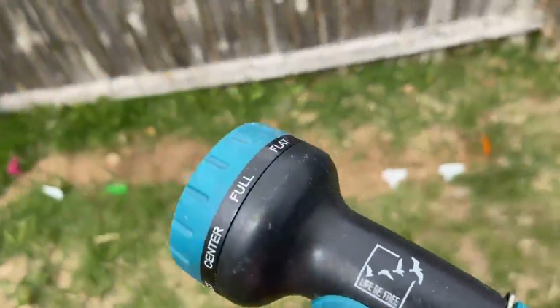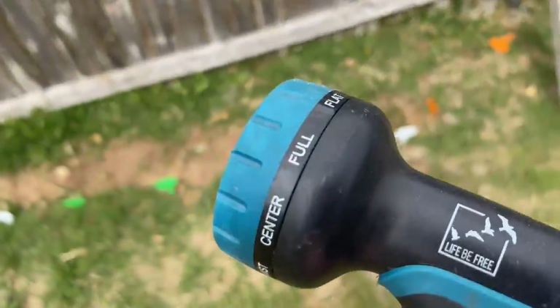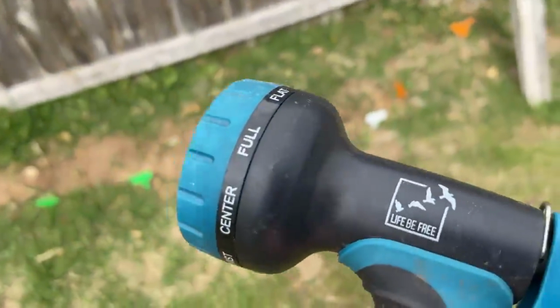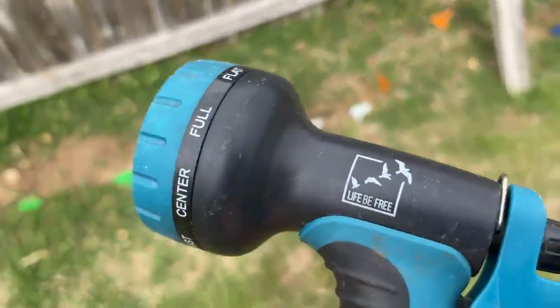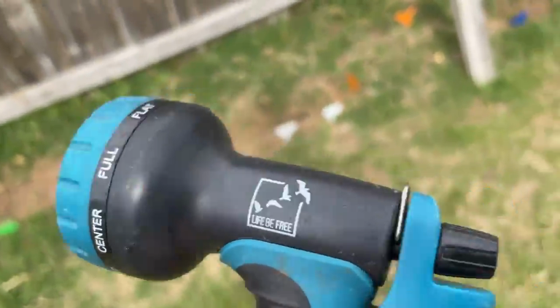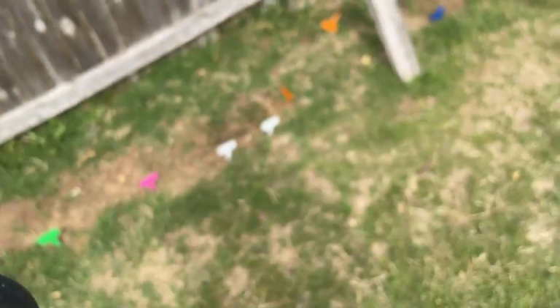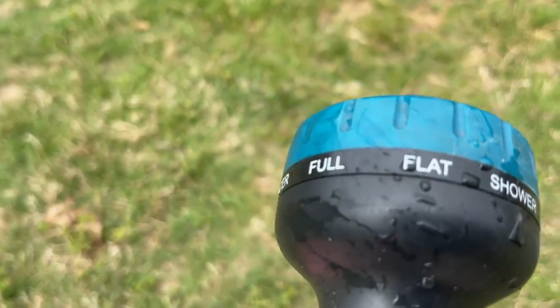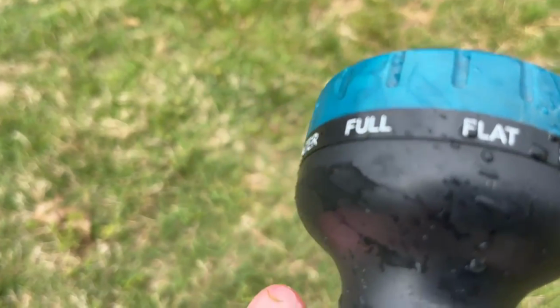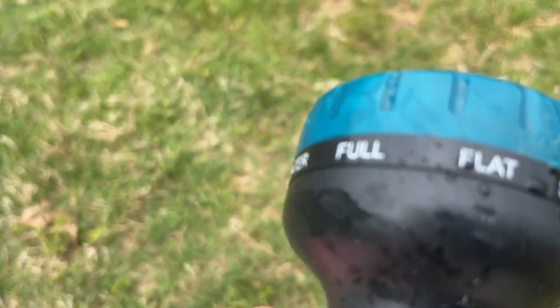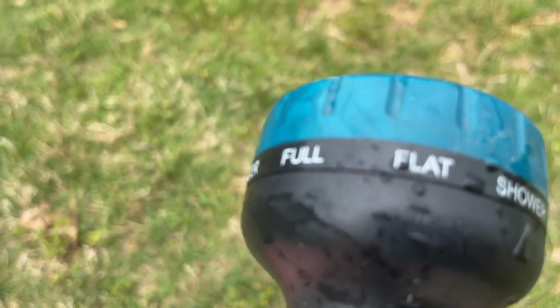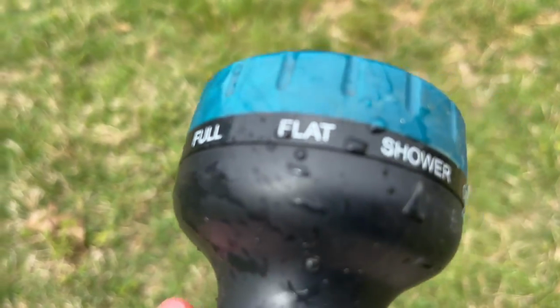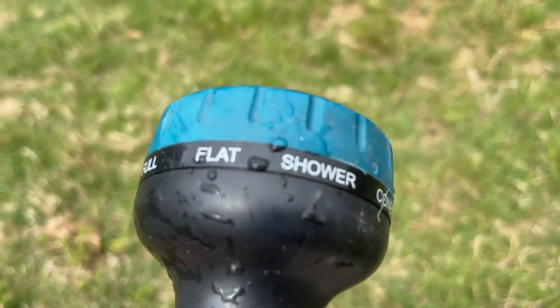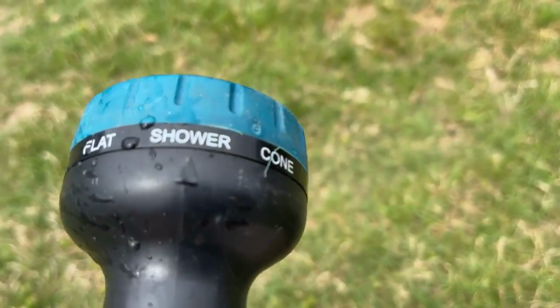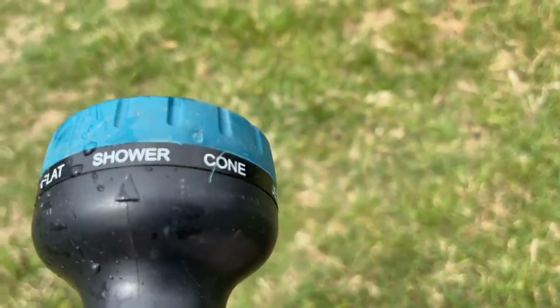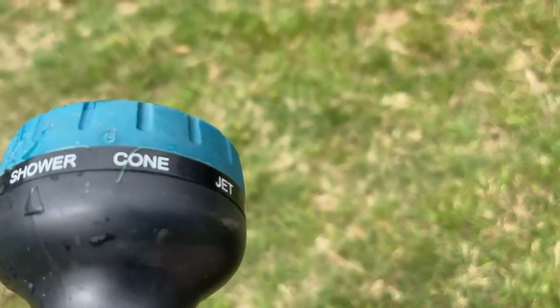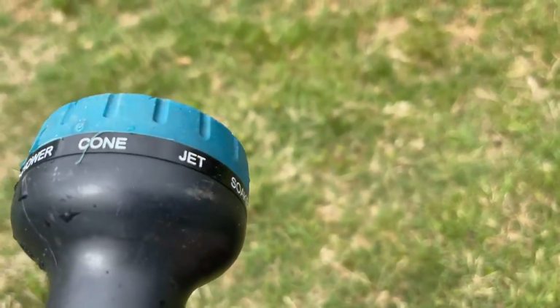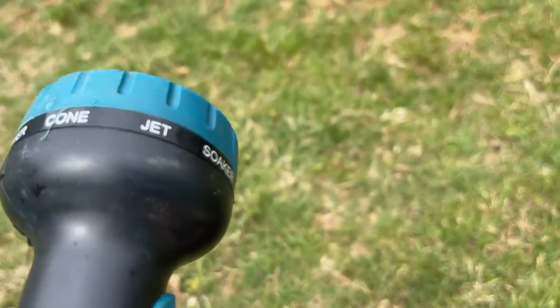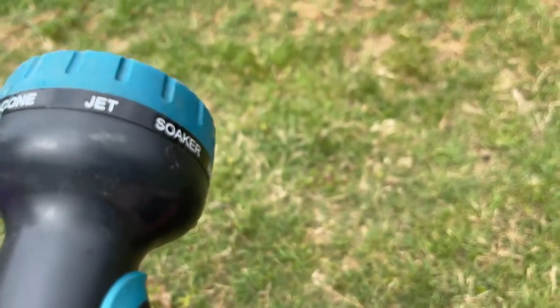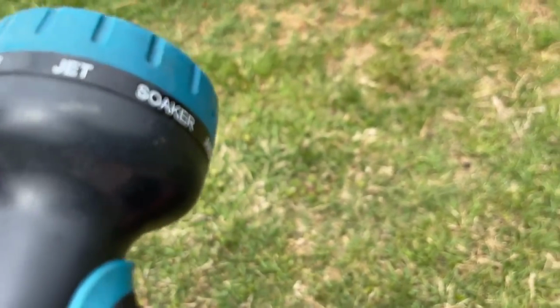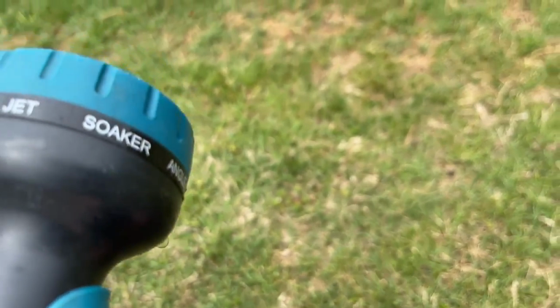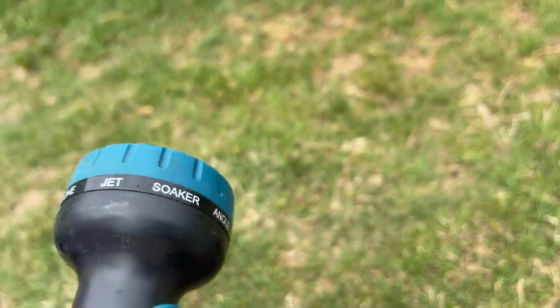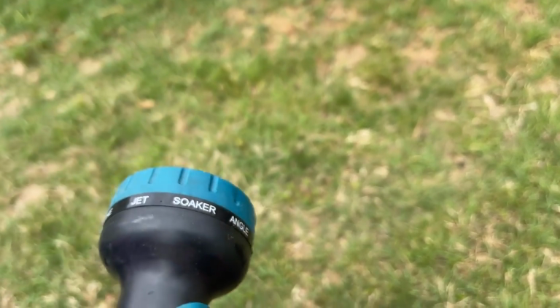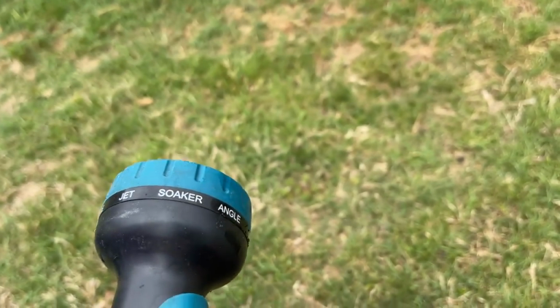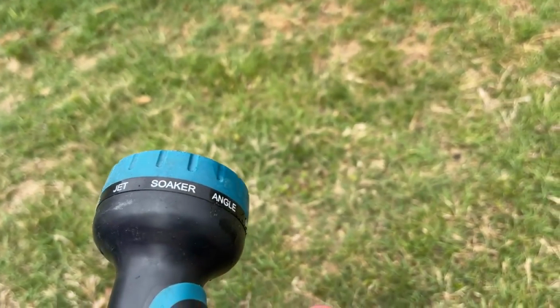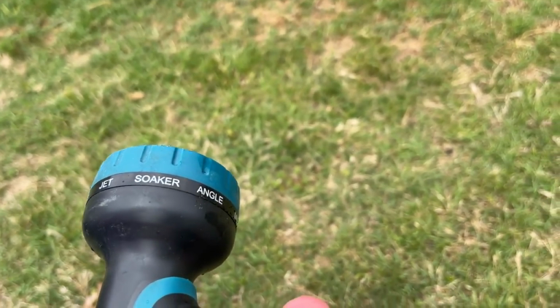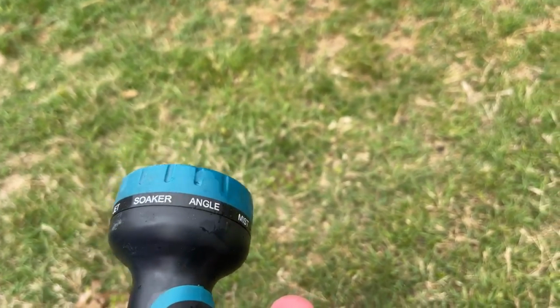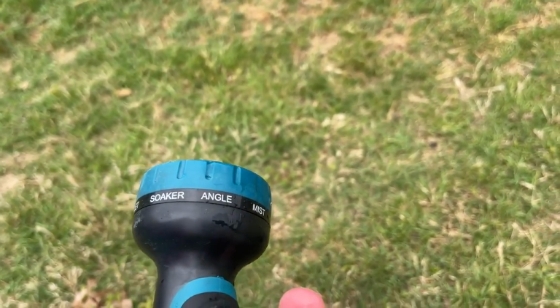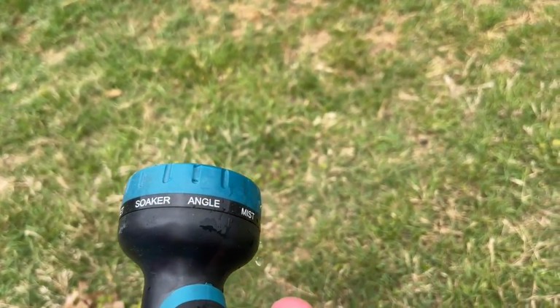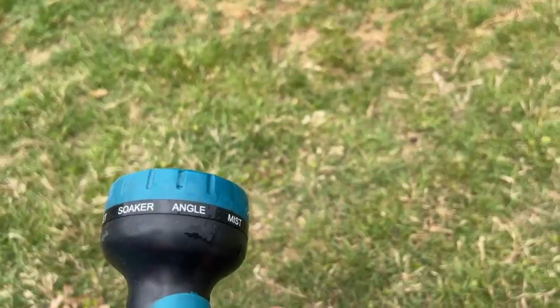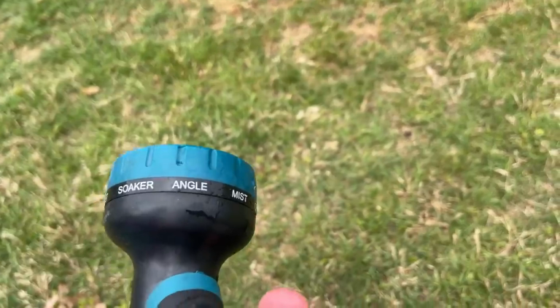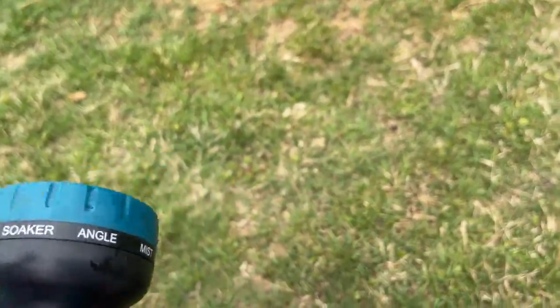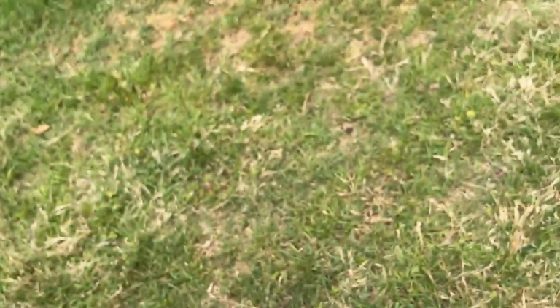Life Be Free. It's got several settings: full, flat, shower, cone, jet, and soaker, and an angle with a mist.